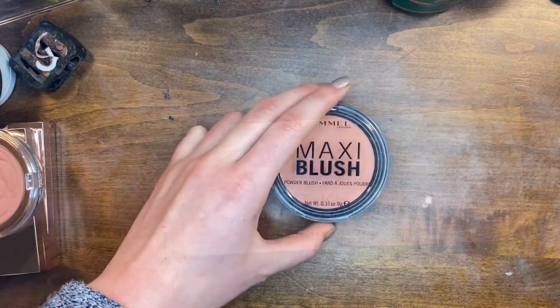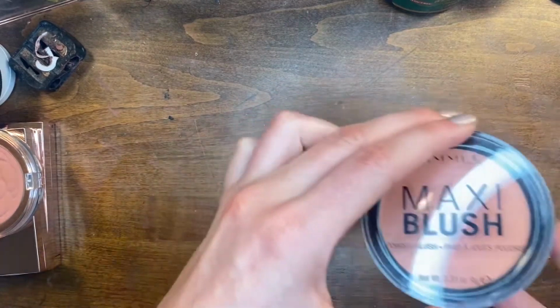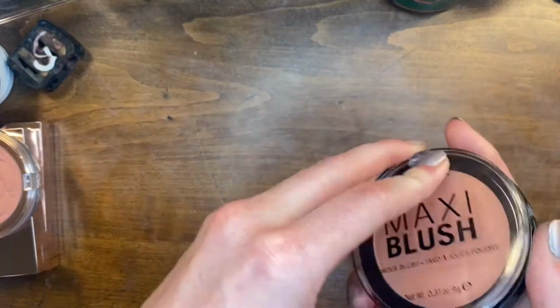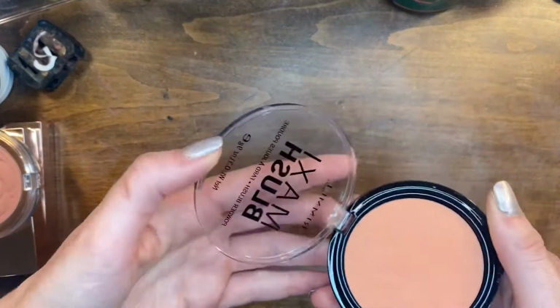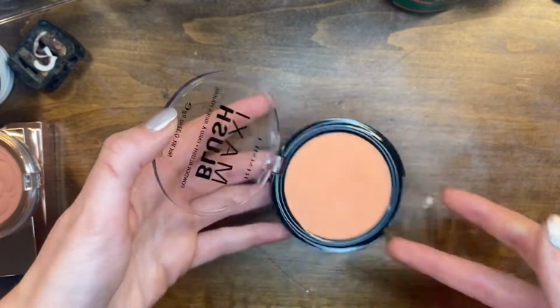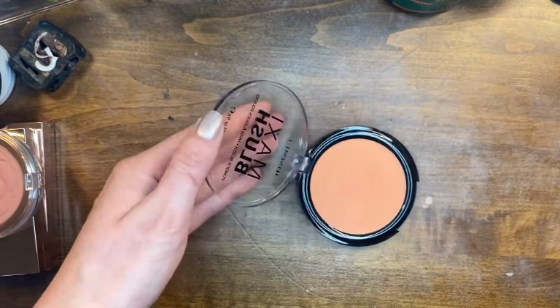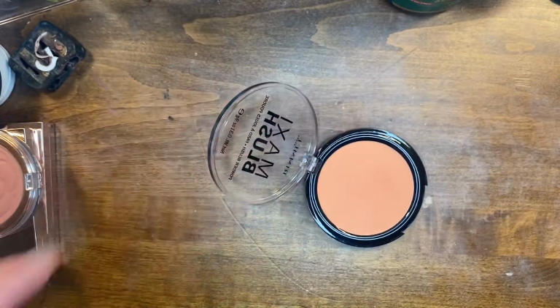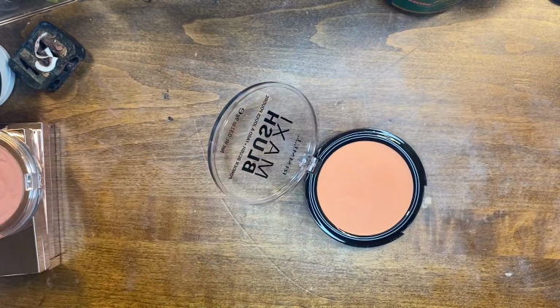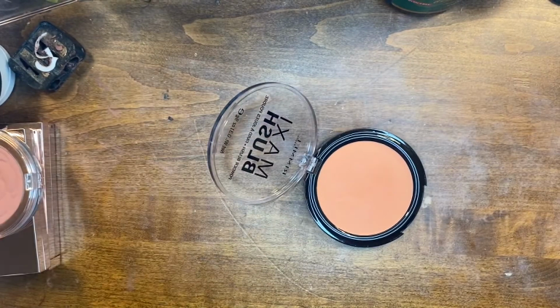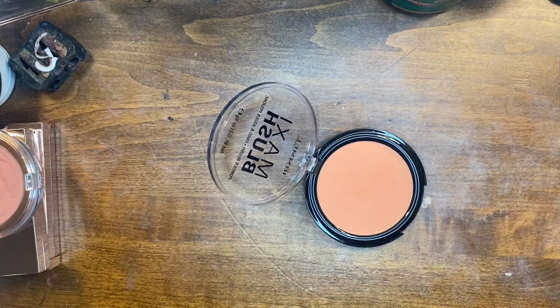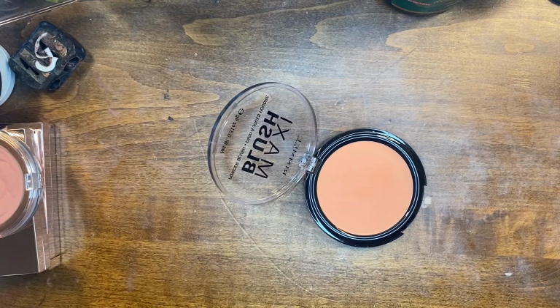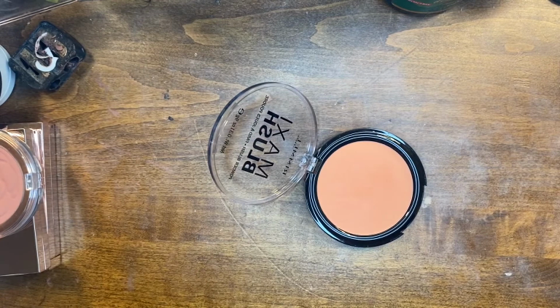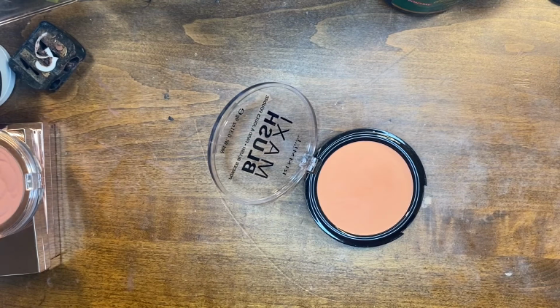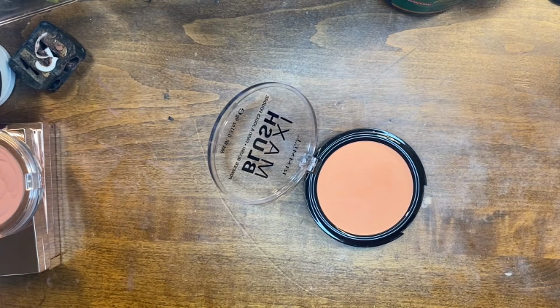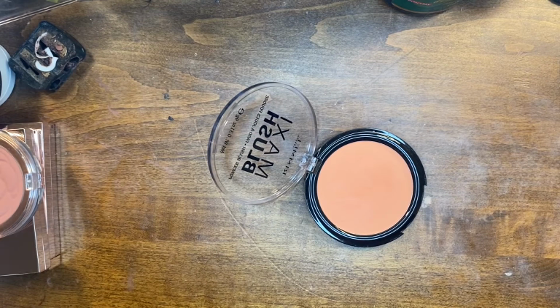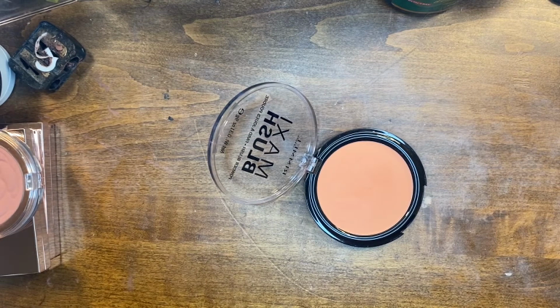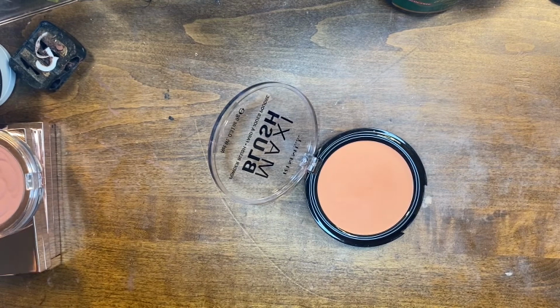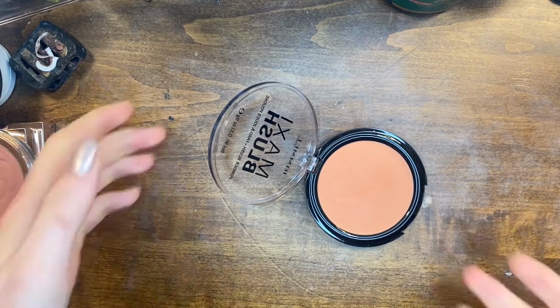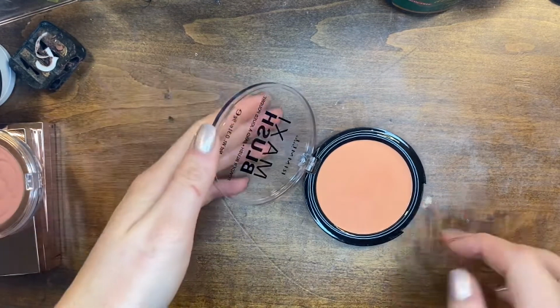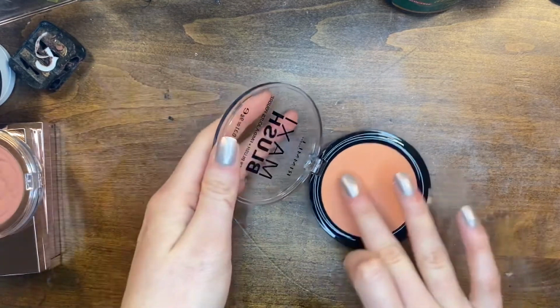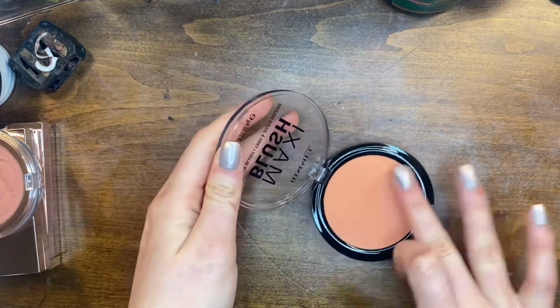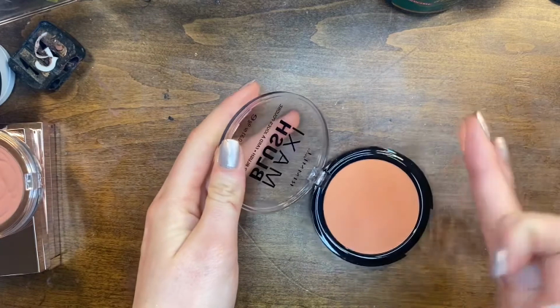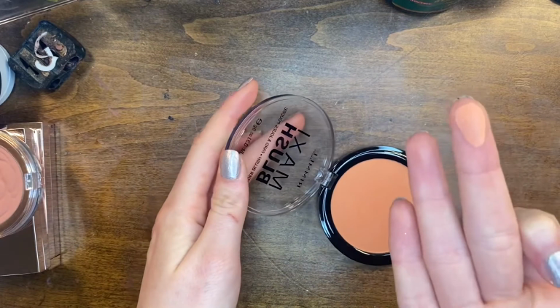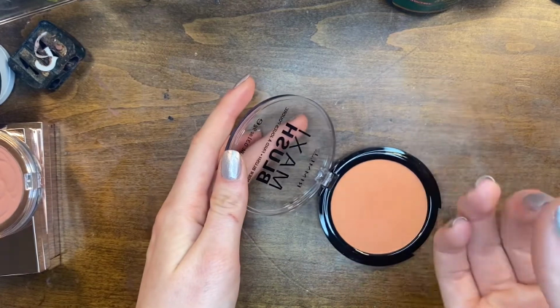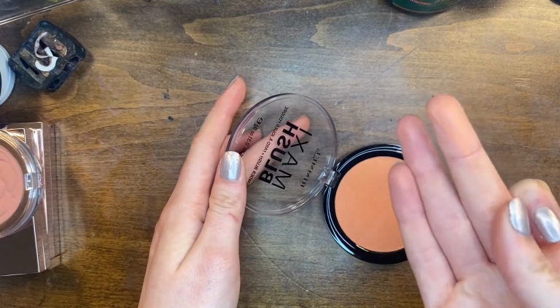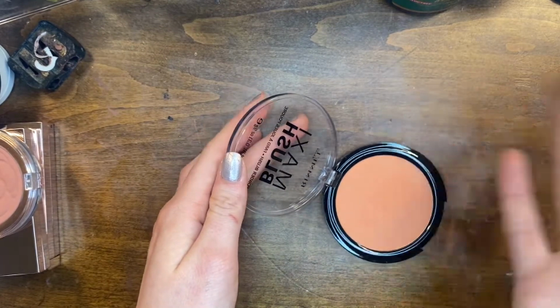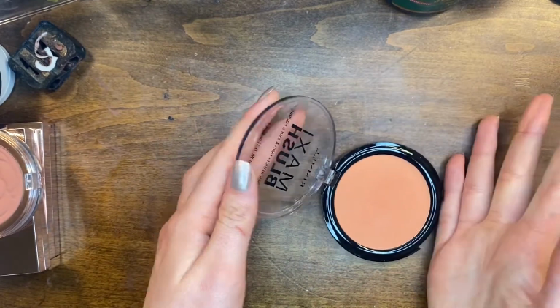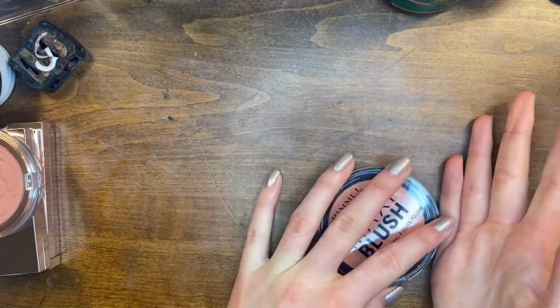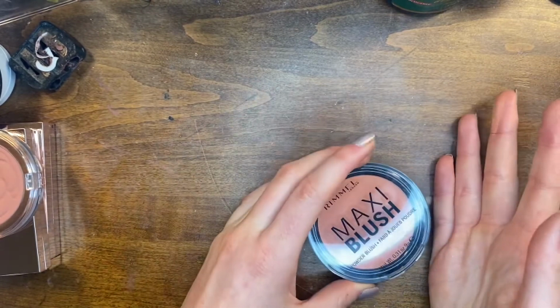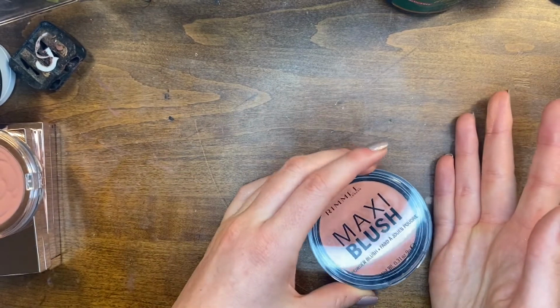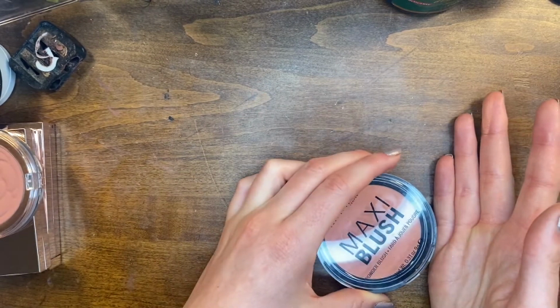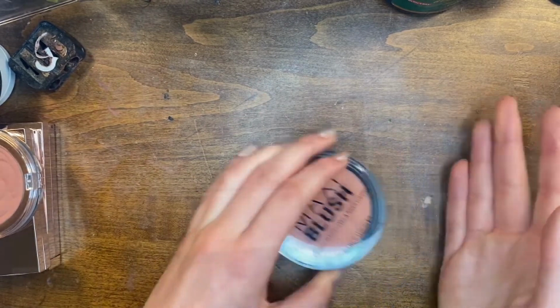The last thing in here is this Ruma Maxi blush. I think I'm gonna keep this just because it's a good affordable blush and I can use it in comparison videos. I thought I wasn't going to keep it but I think I am.